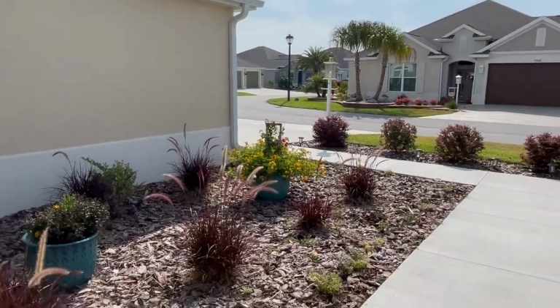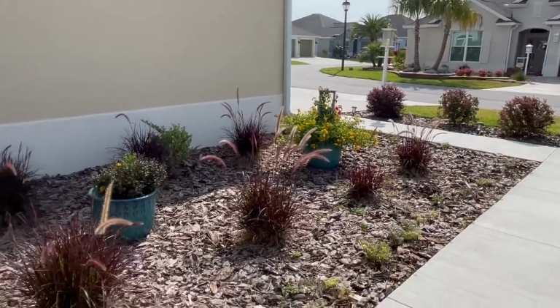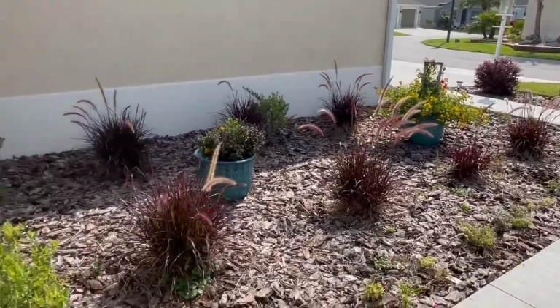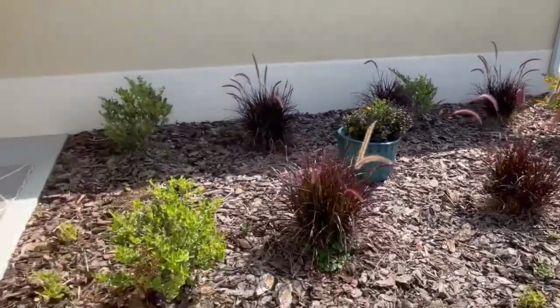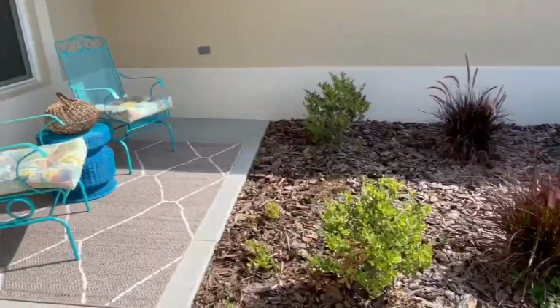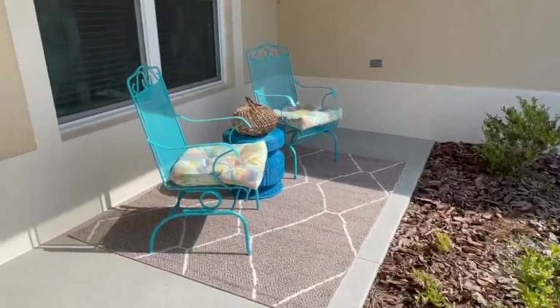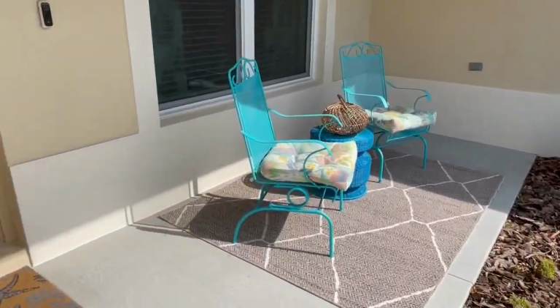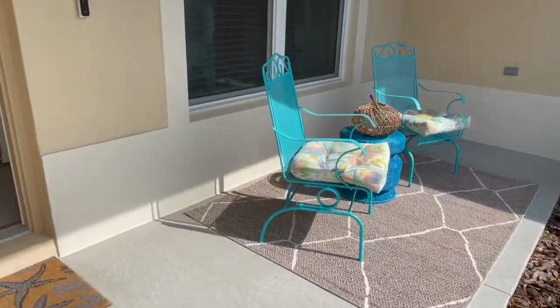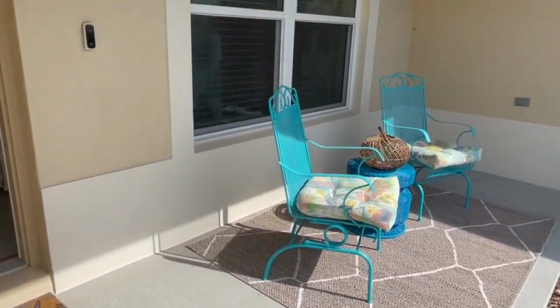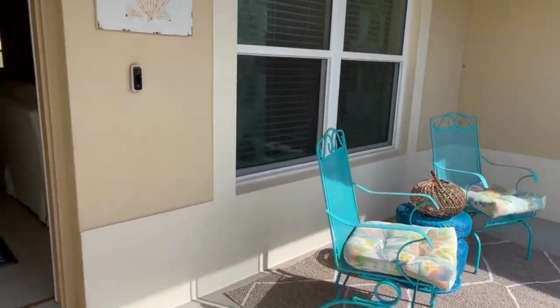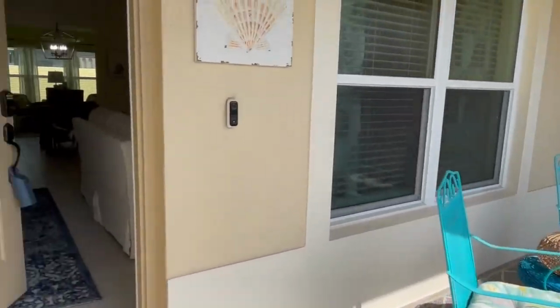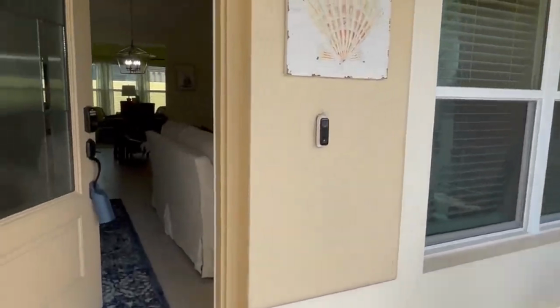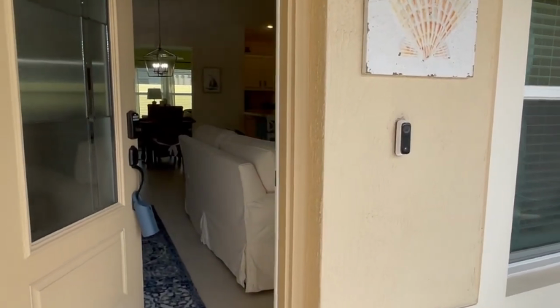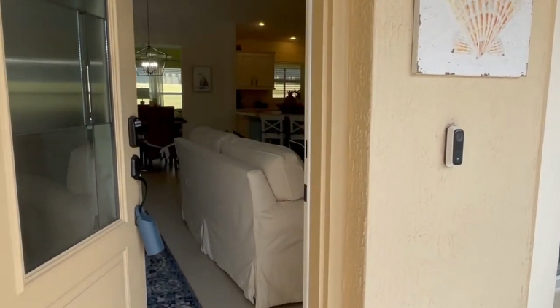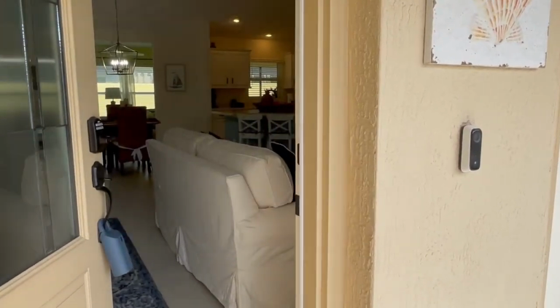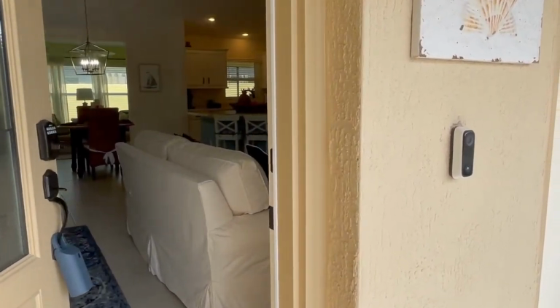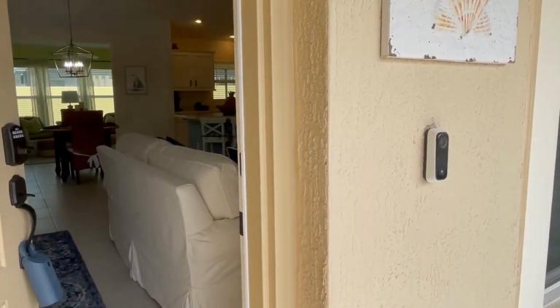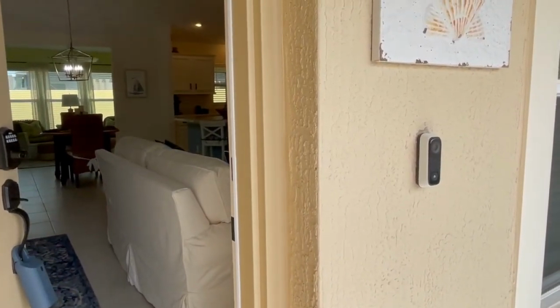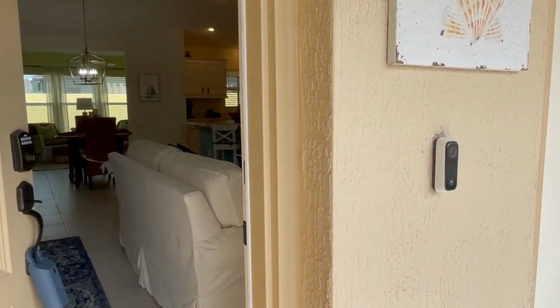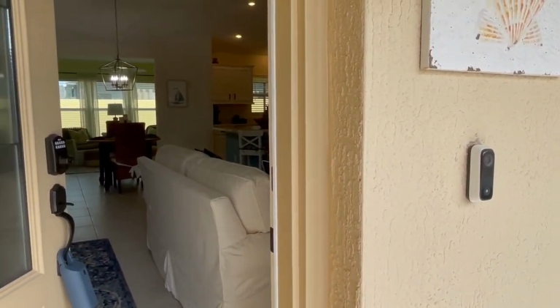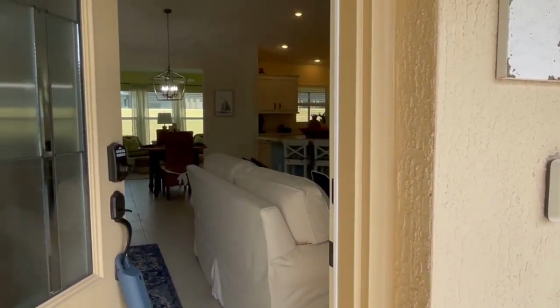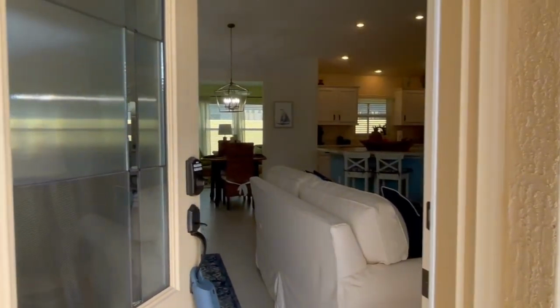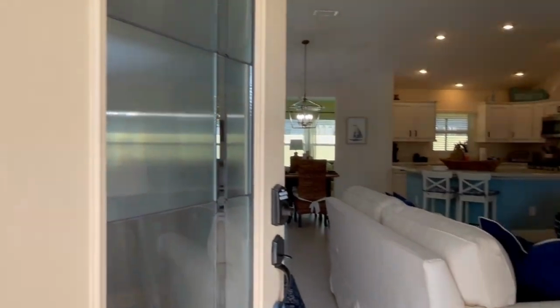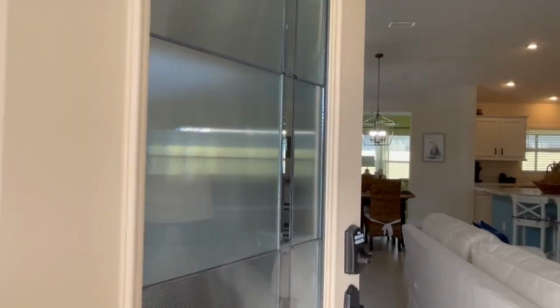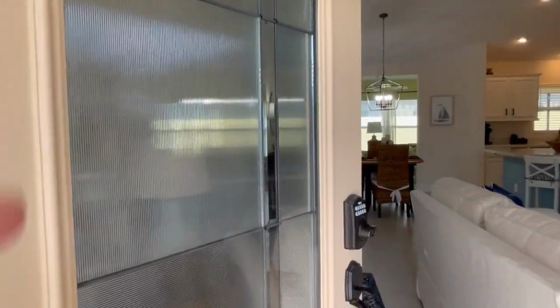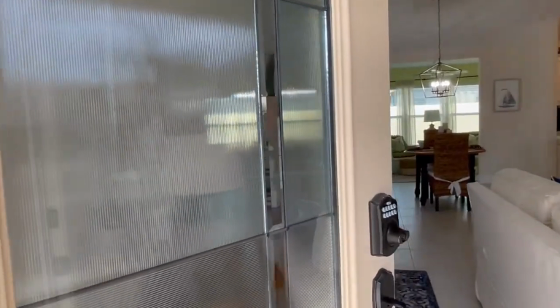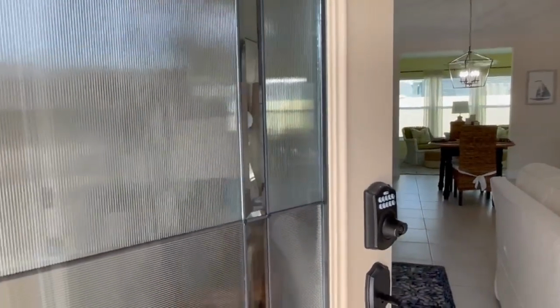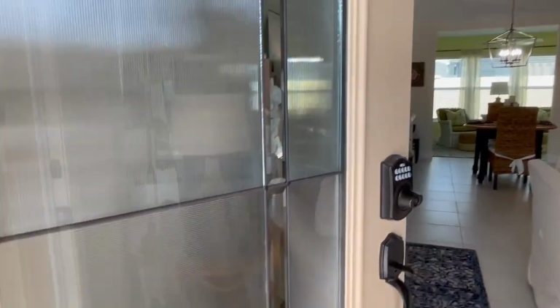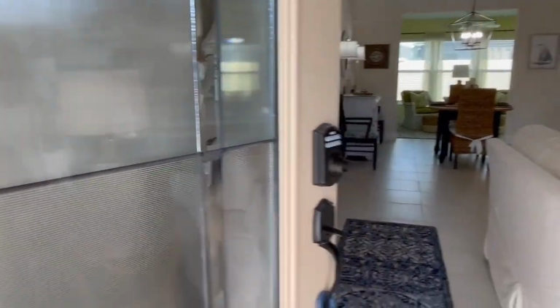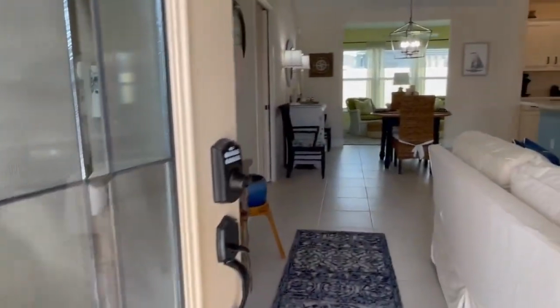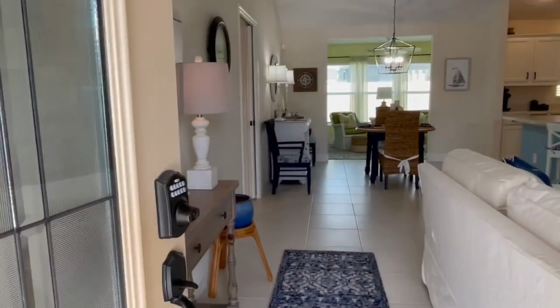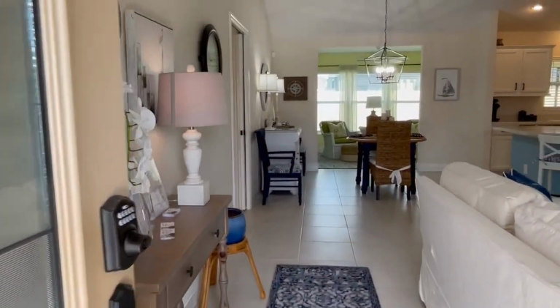Your walkway here leads to a large front porch area with a good amount of seating room. You do have an electronic doorbell there that can sync with your phone, and through this leaded glass door, welcome in.